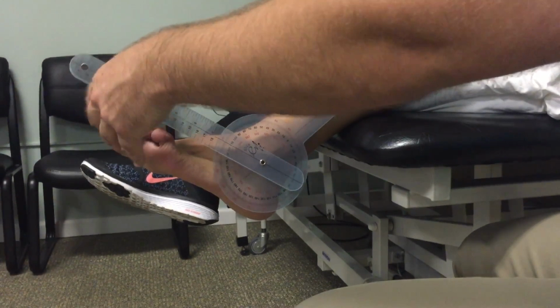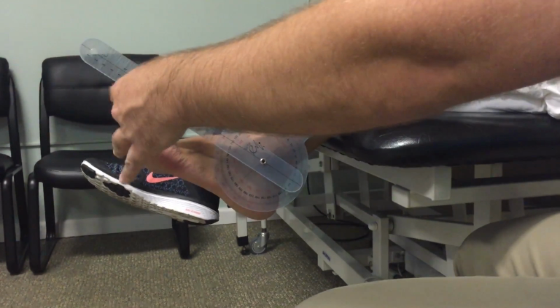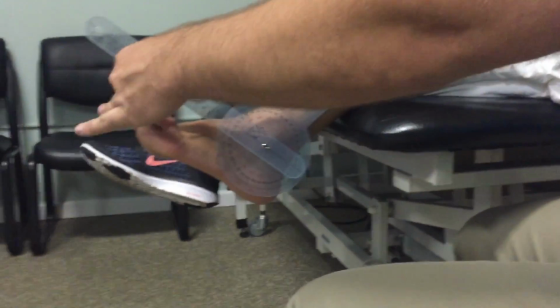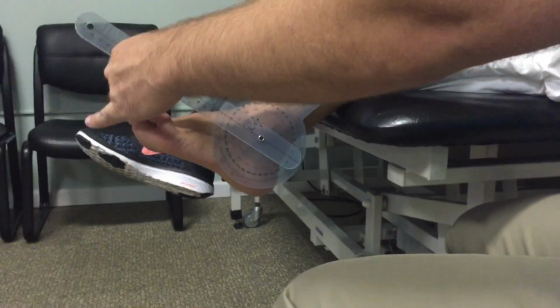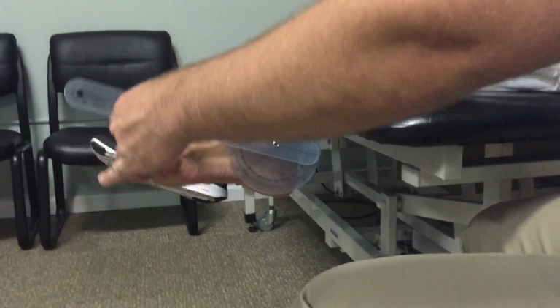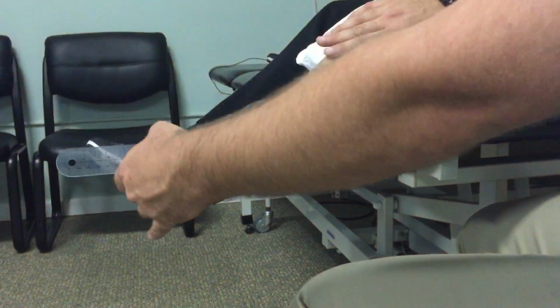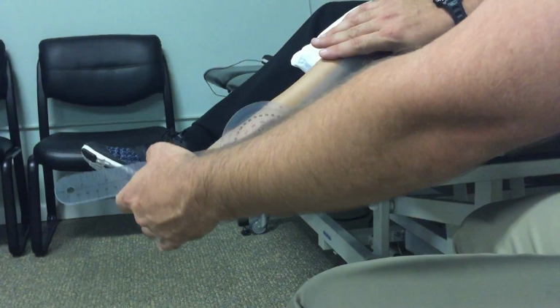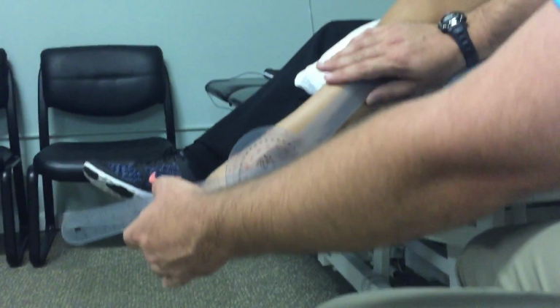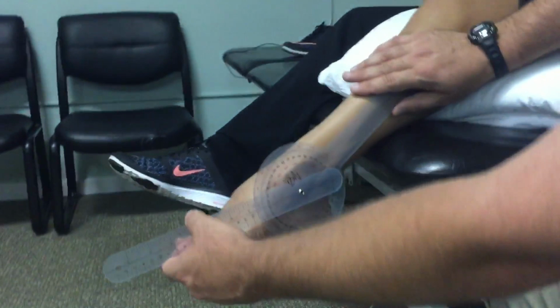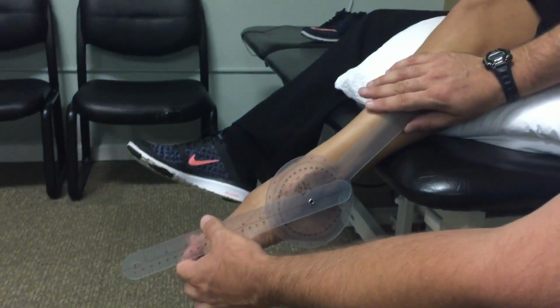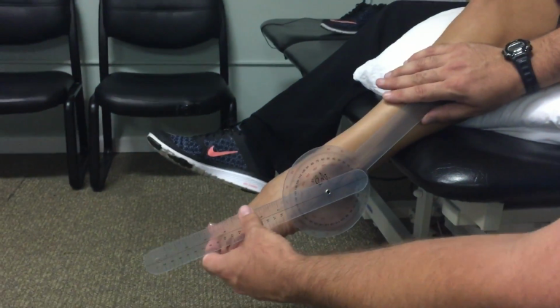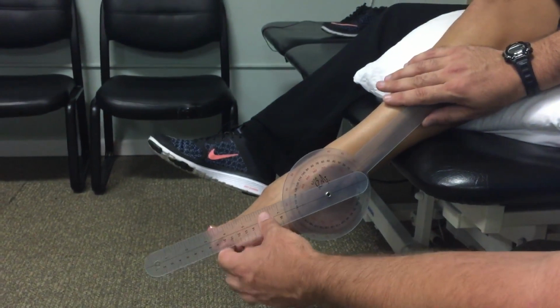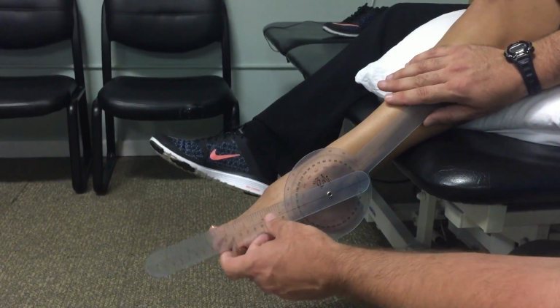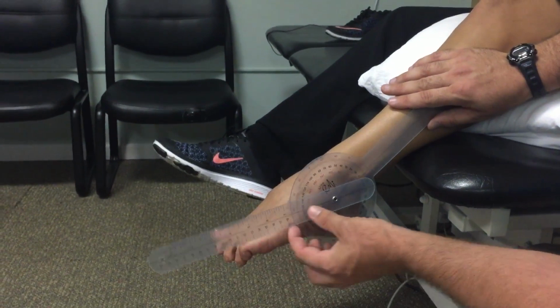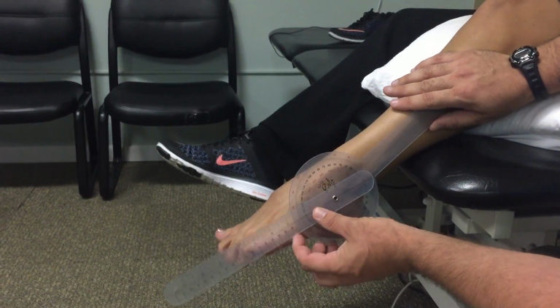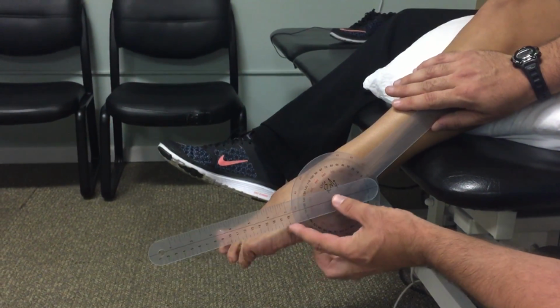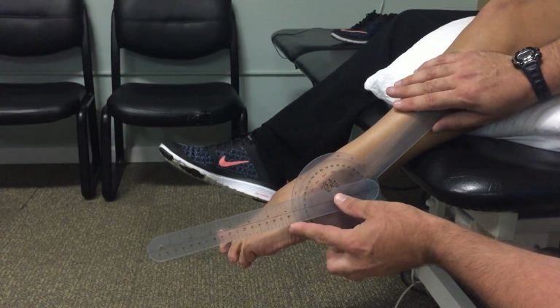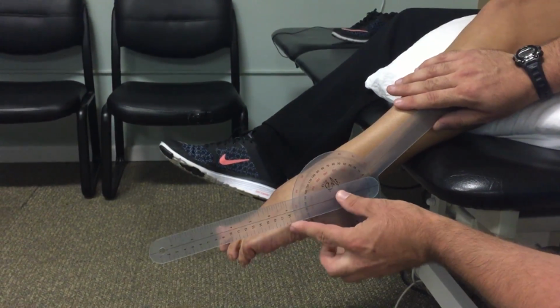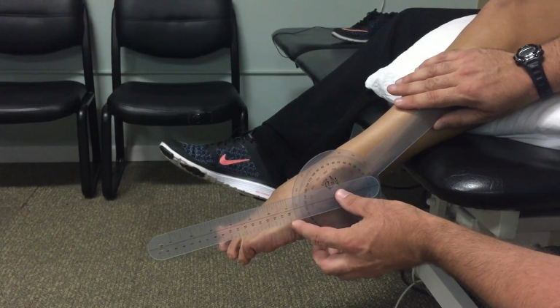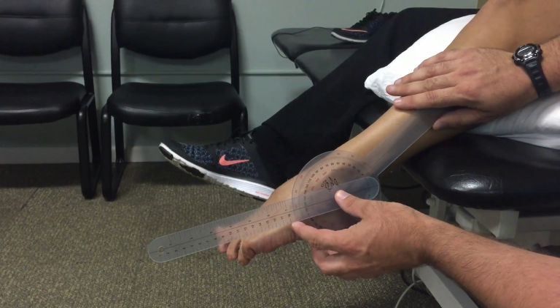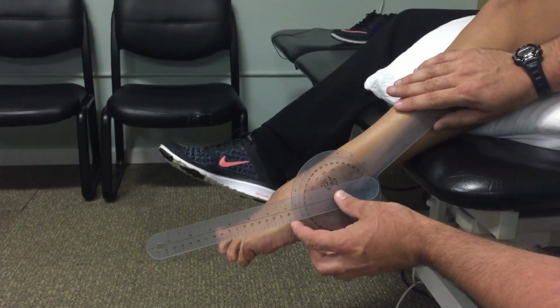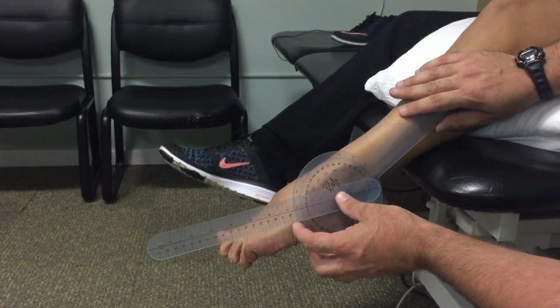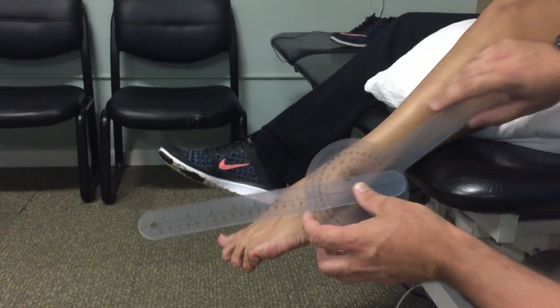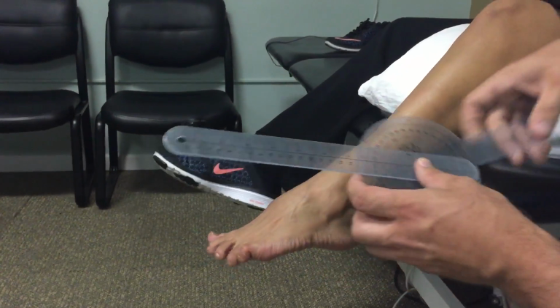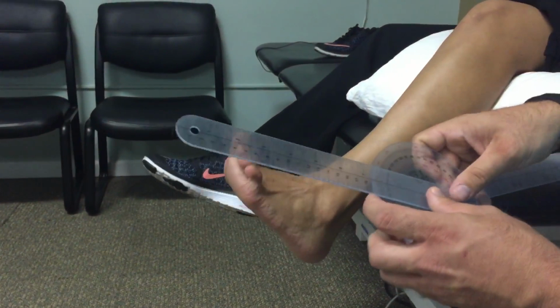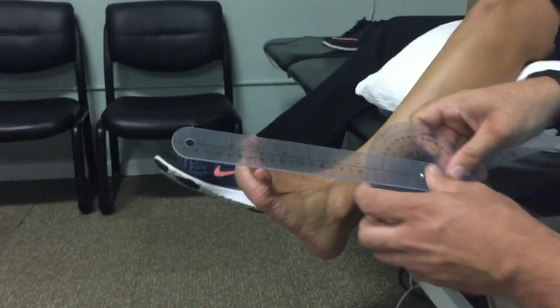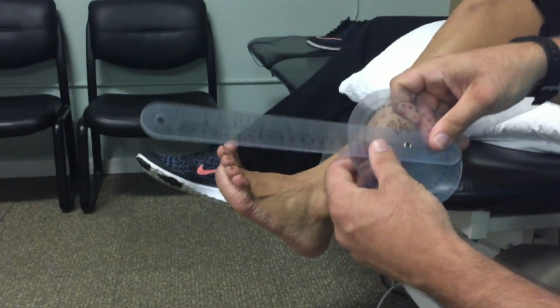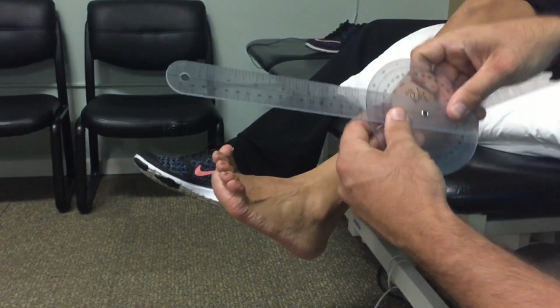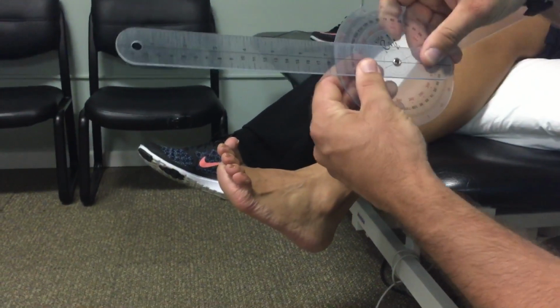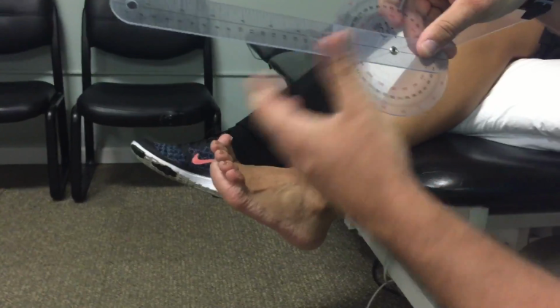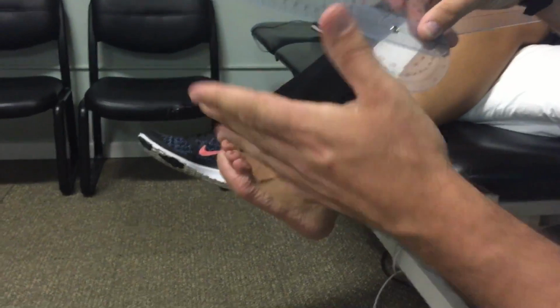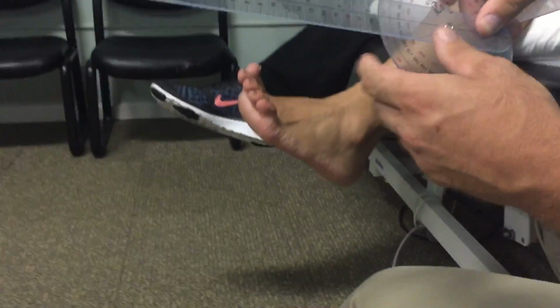Have the patient extend their foot down as far as possible. The movable arm will be parallel with the fifth metatarsal again, and you will get a reading between 50 and 60 degrees.